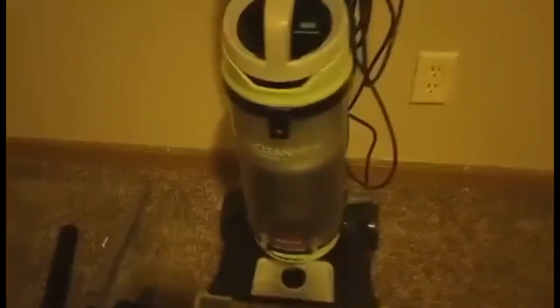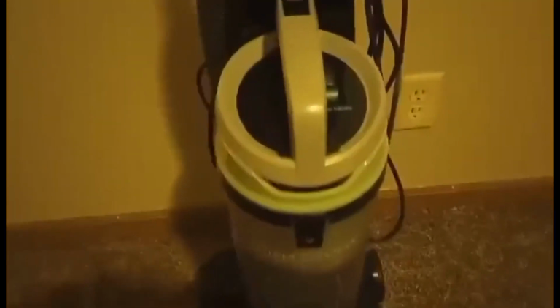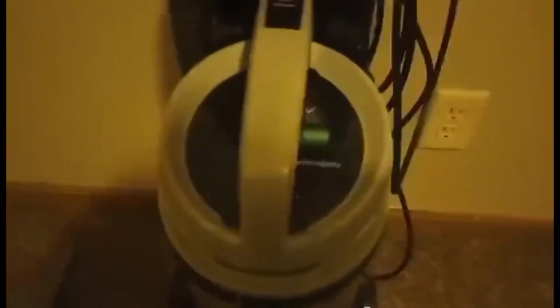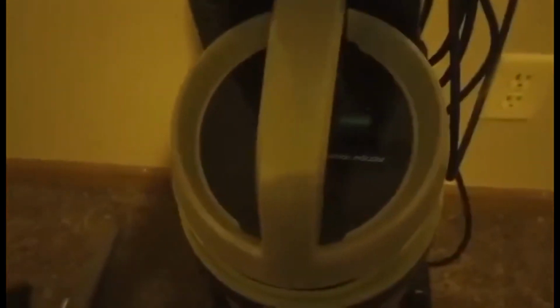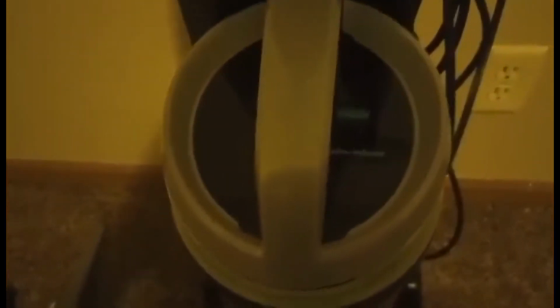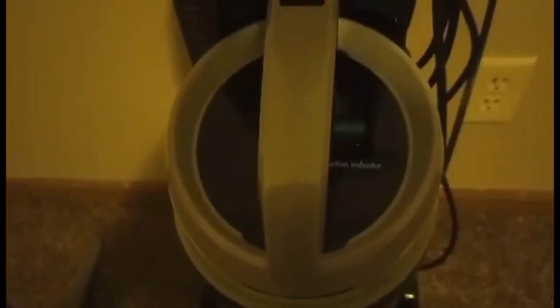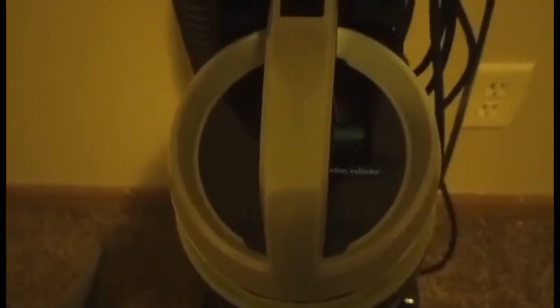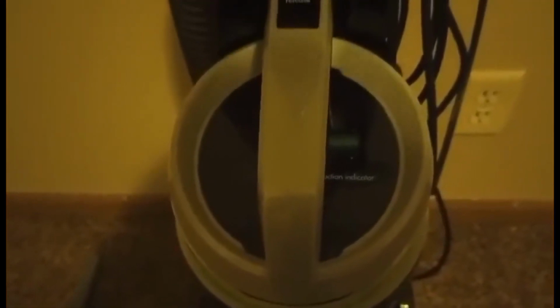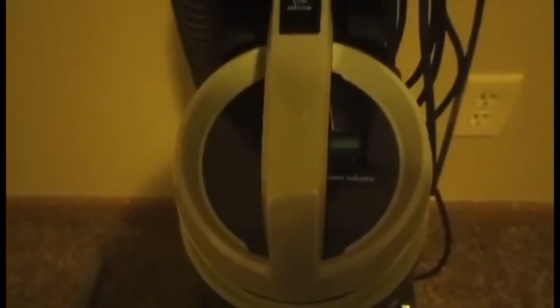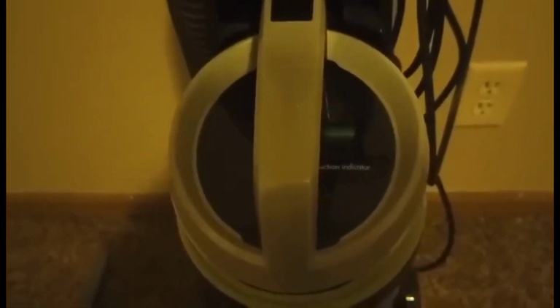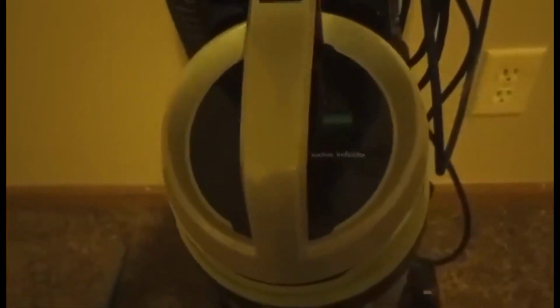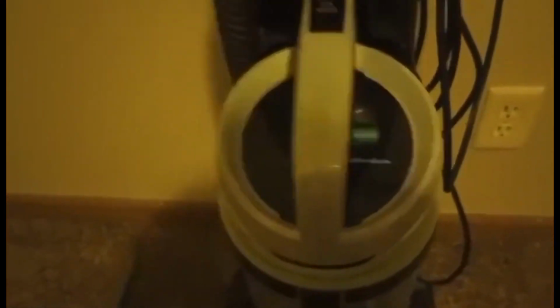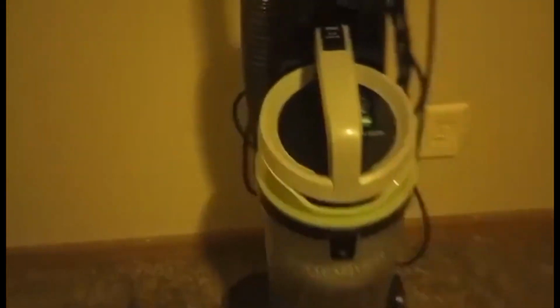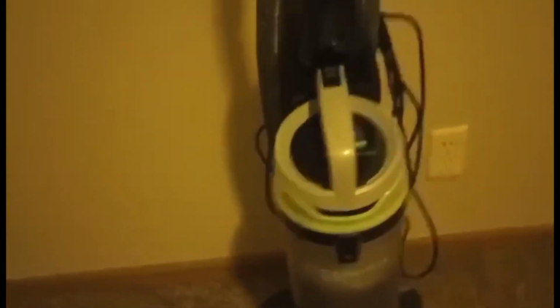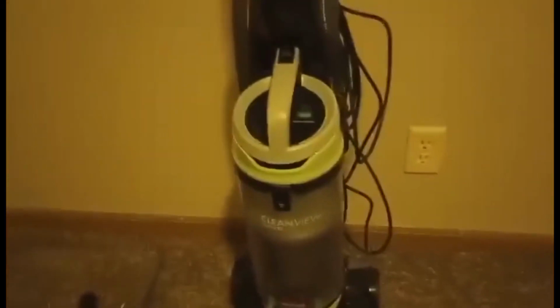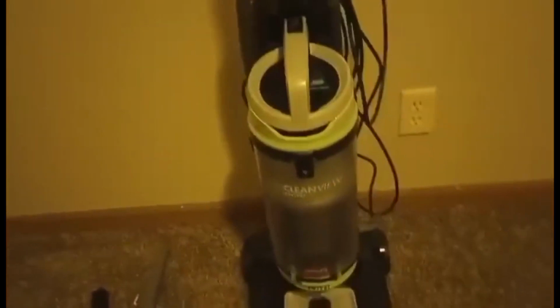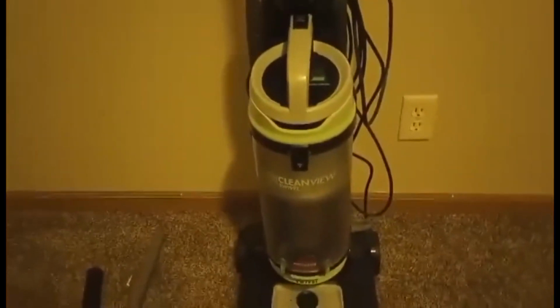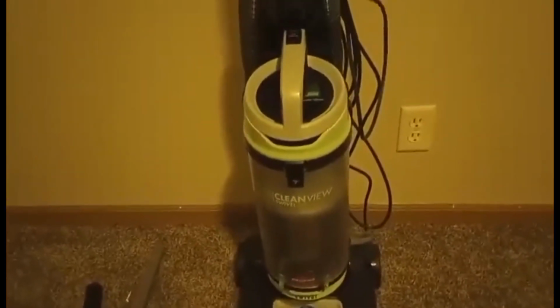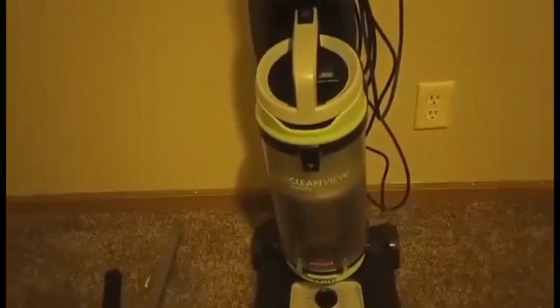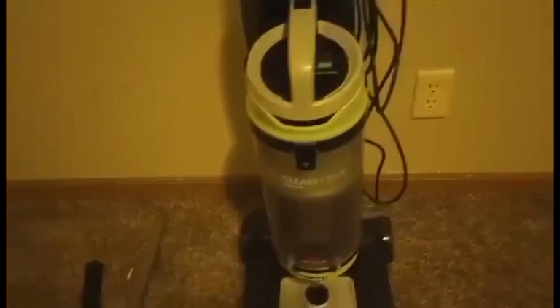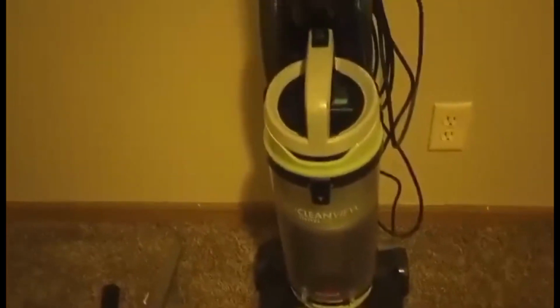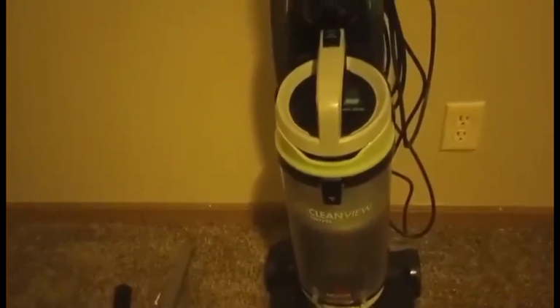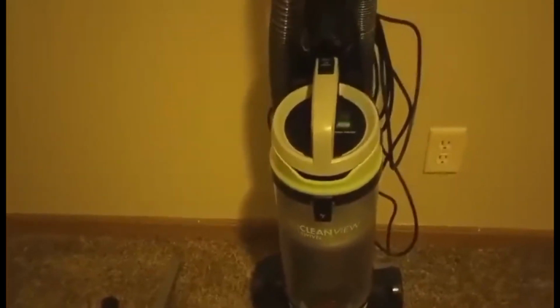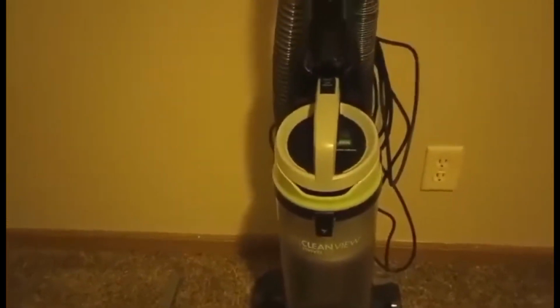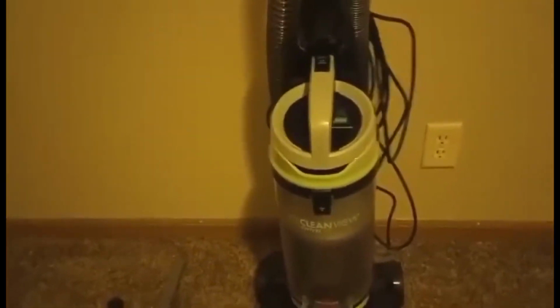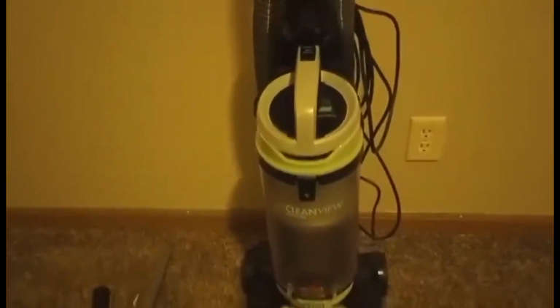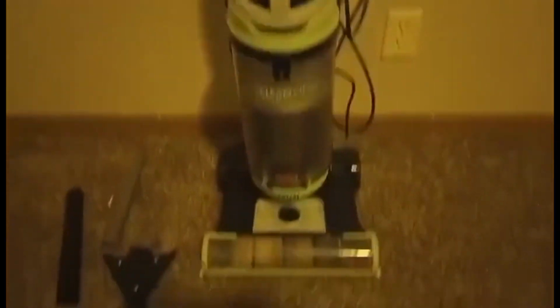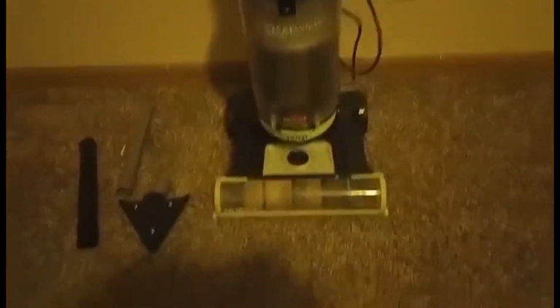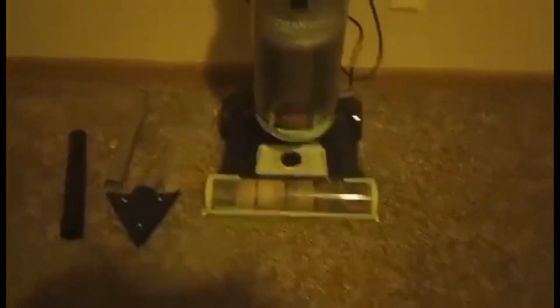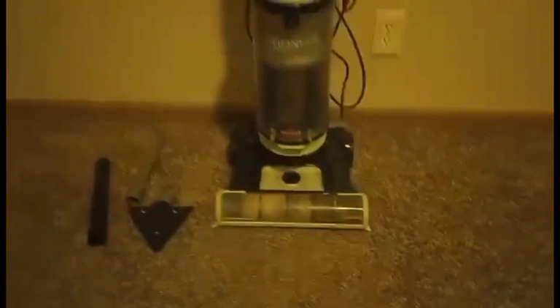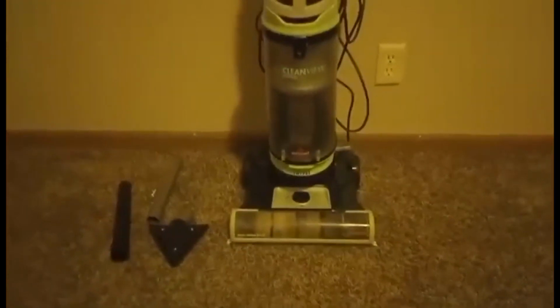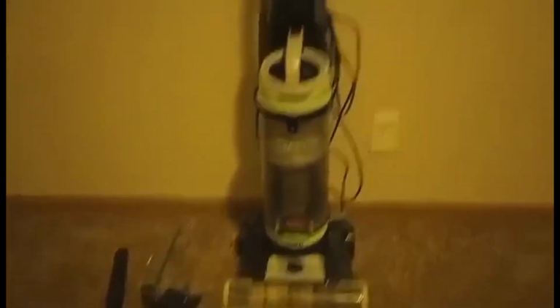I like that it's bagless so it's very easy to open, clean, and empty out. Just very simple, very straightforward. Does a great job on multiple different types of surfaces. And it comes with some good attachments too, which is great.